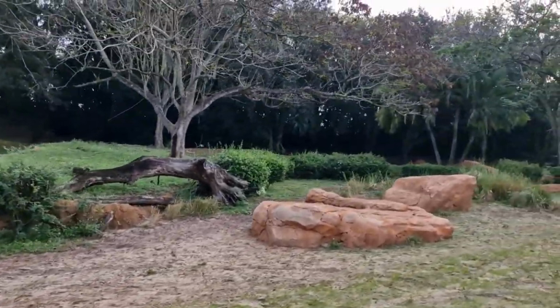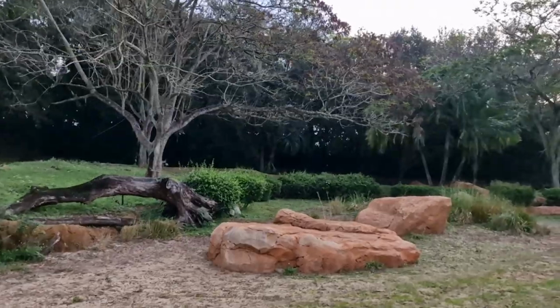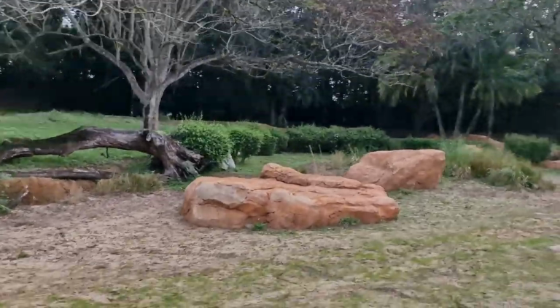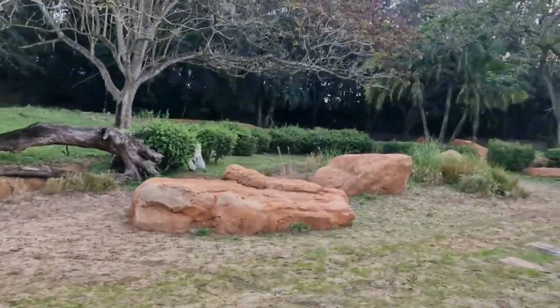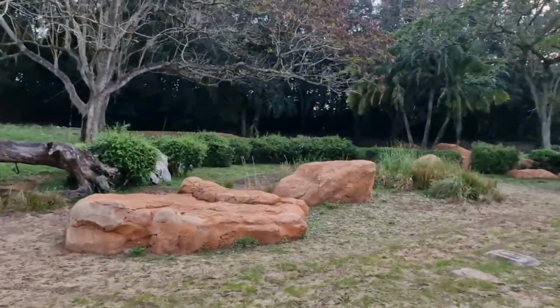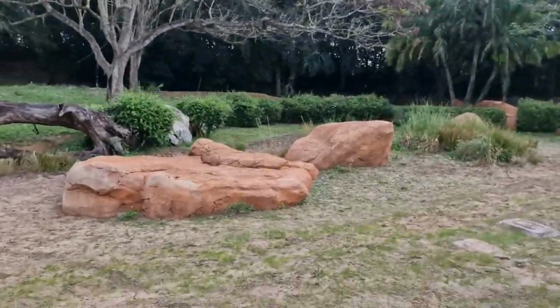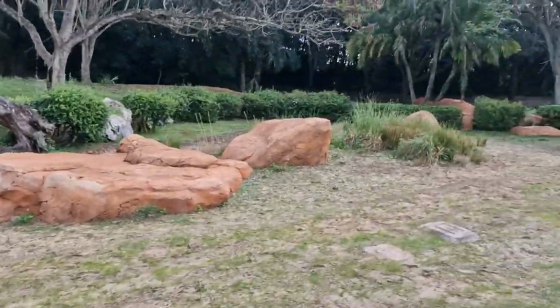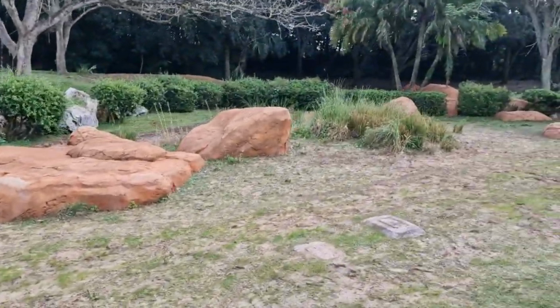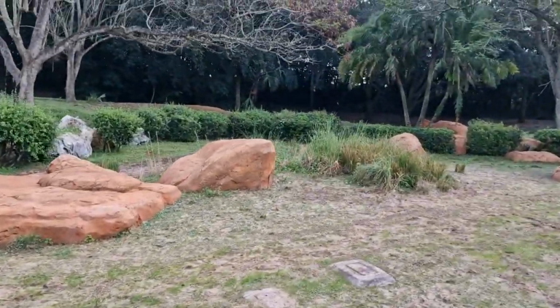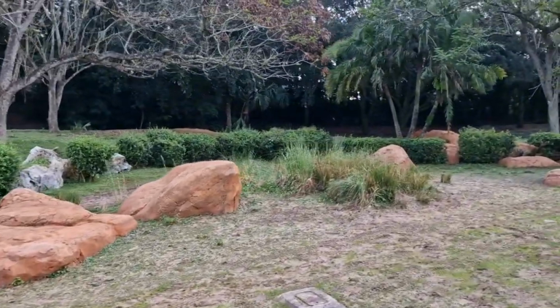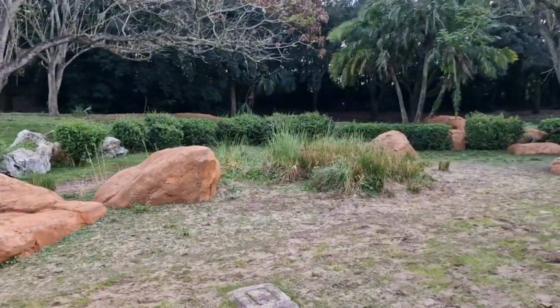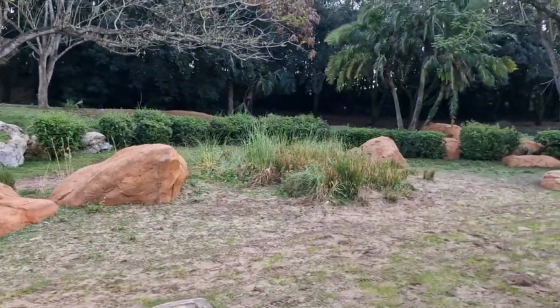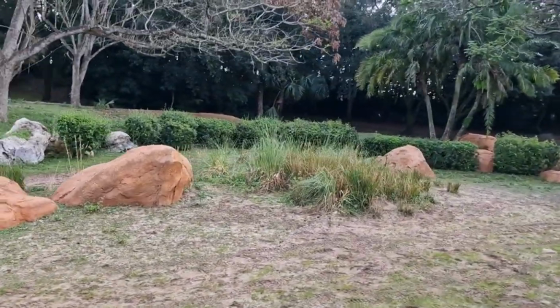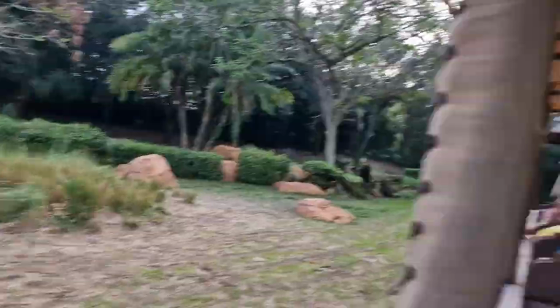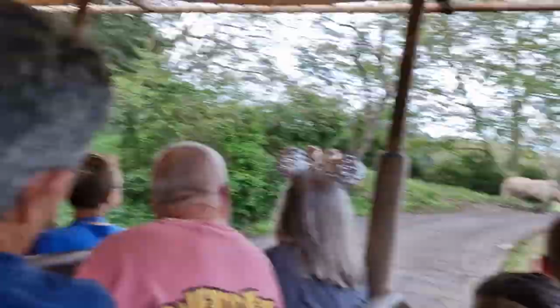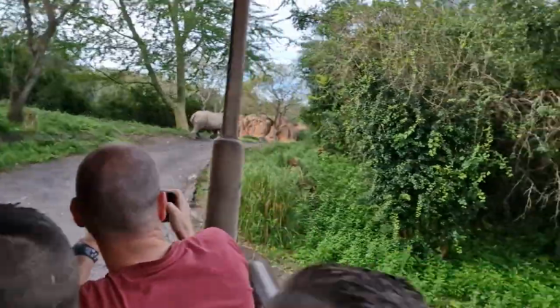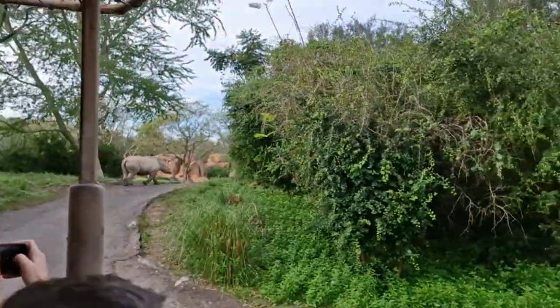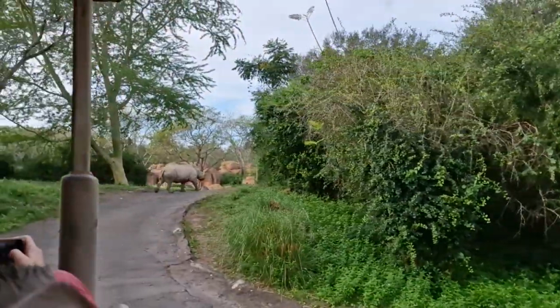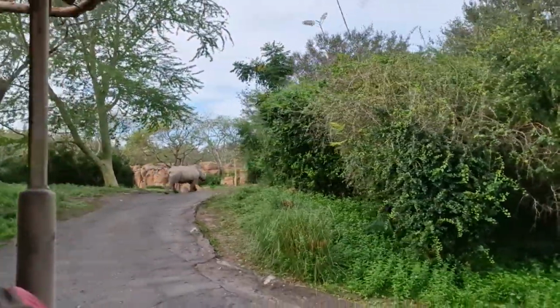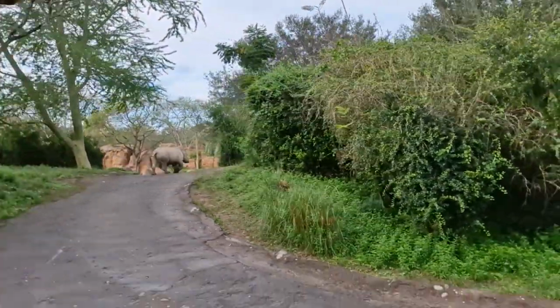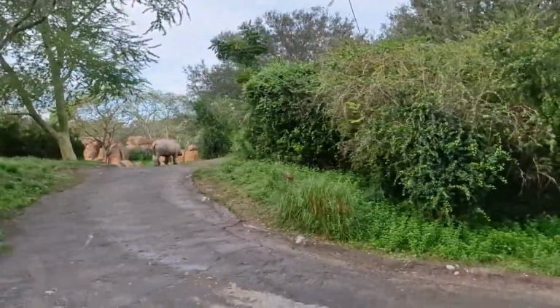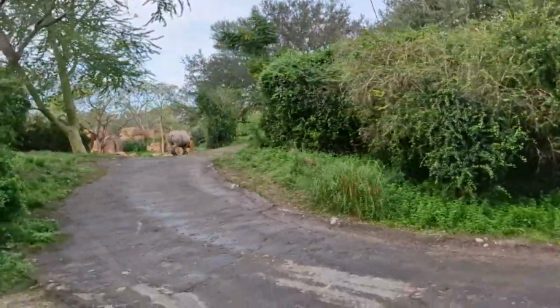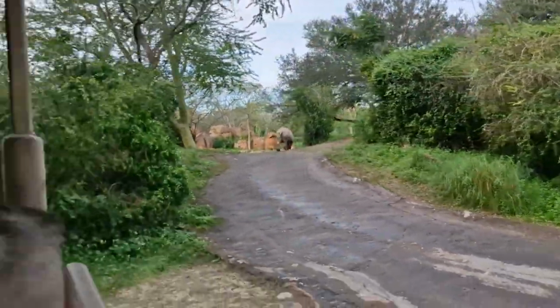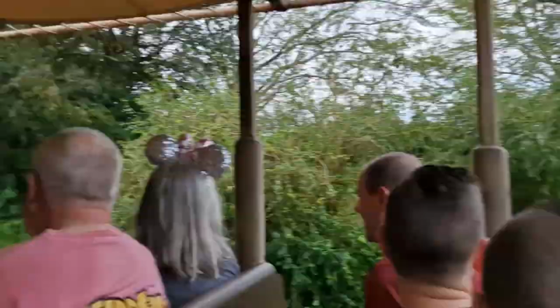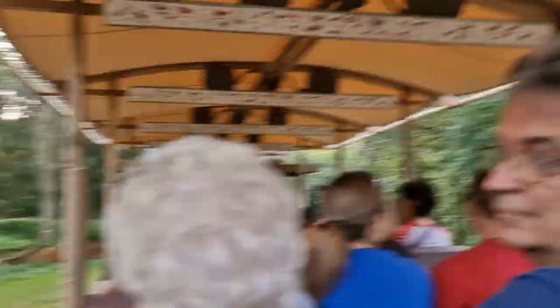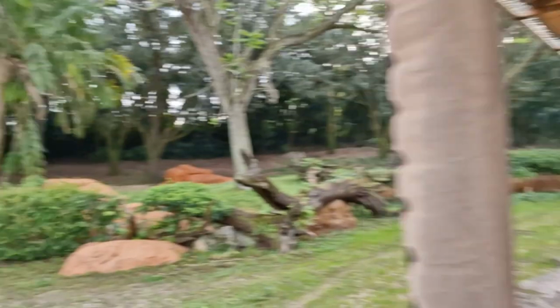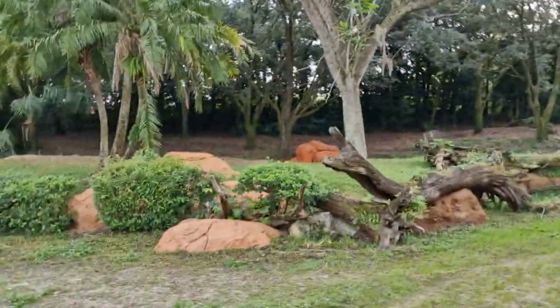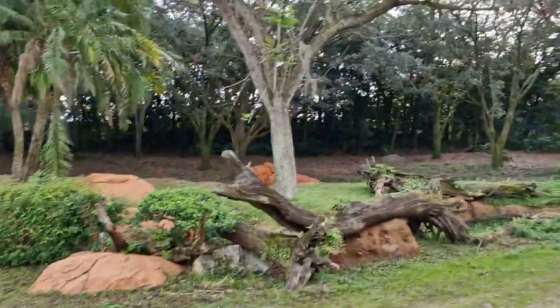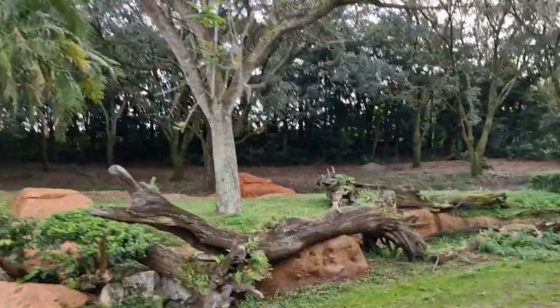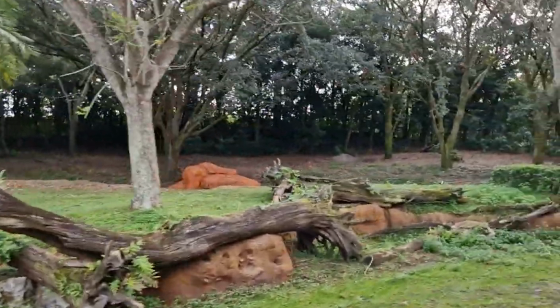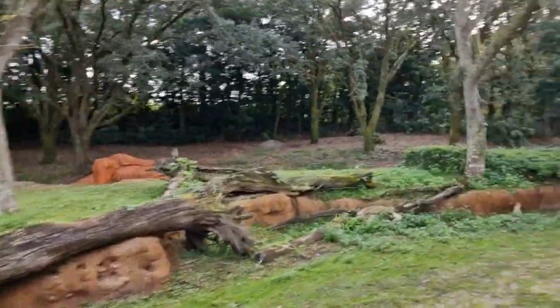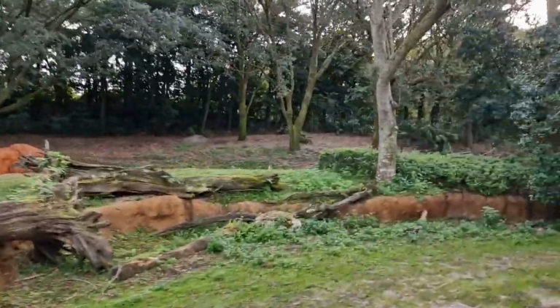There's that rhino once again to your right. Something pretty cool about them — if you pay close attention, they have these little hairs on their ears. The hairs help to amplify sound, so their sense of hearing is really good, but their sight is not as much and they only see about 10 feet ahead of them.